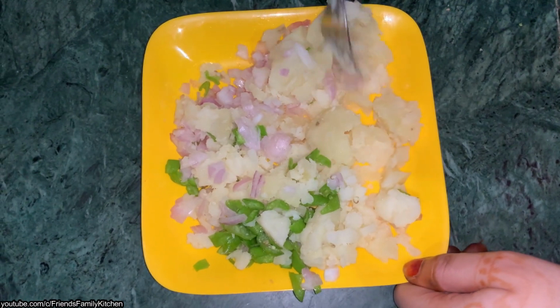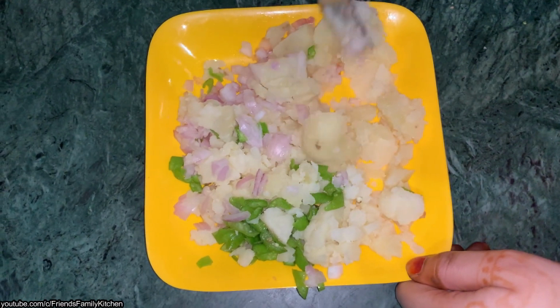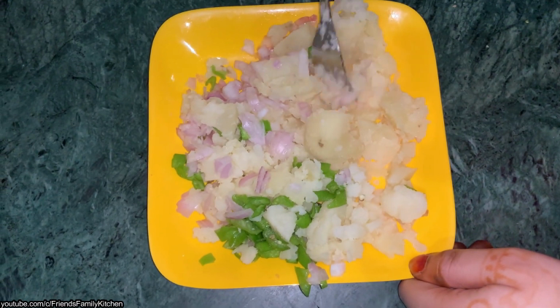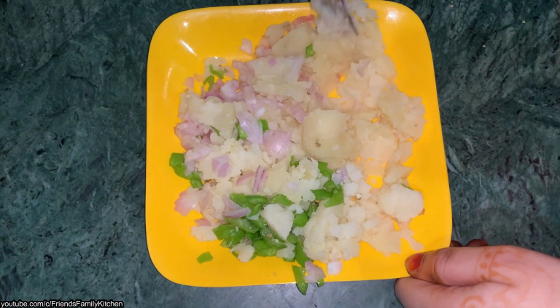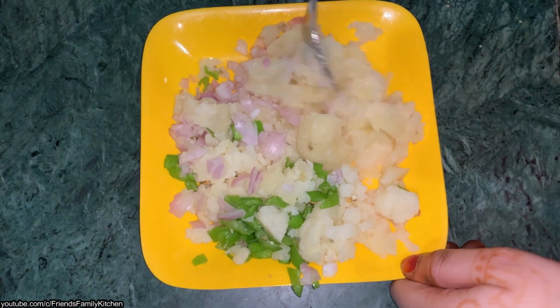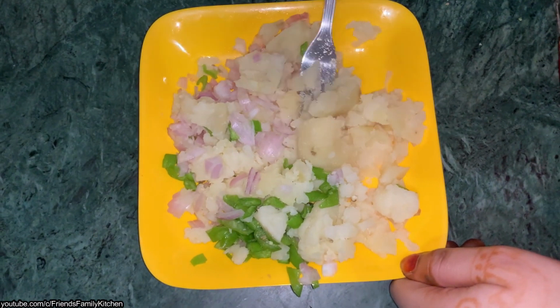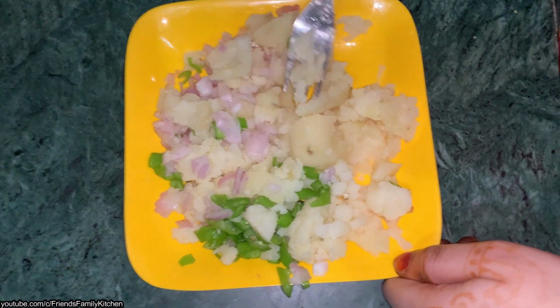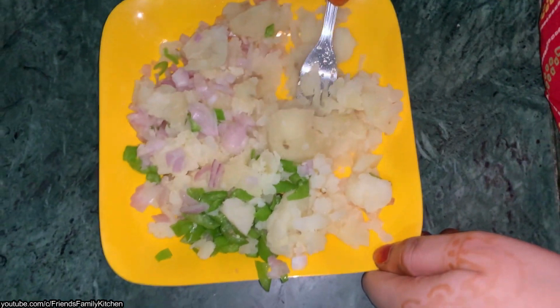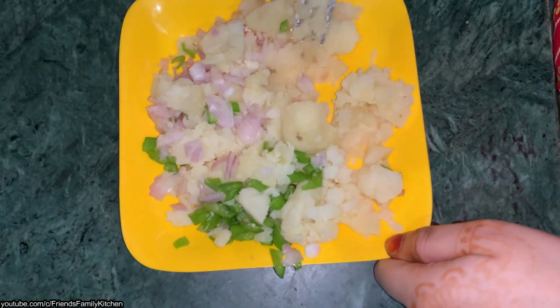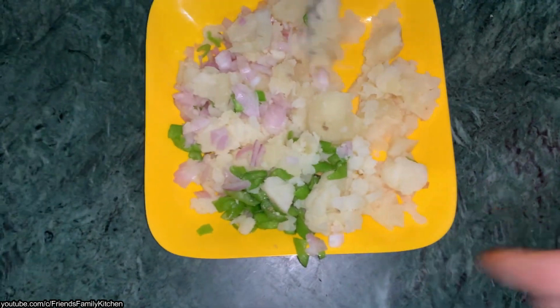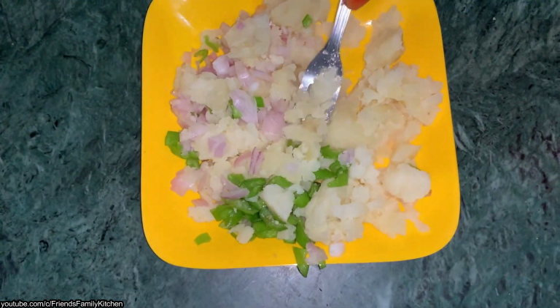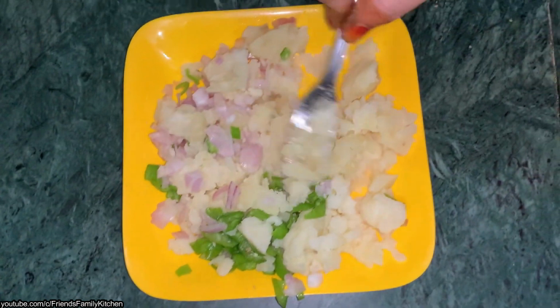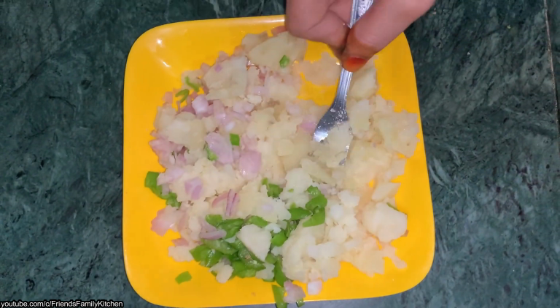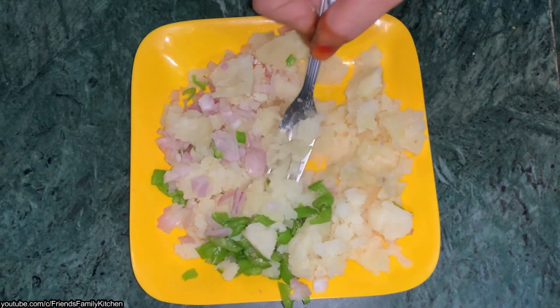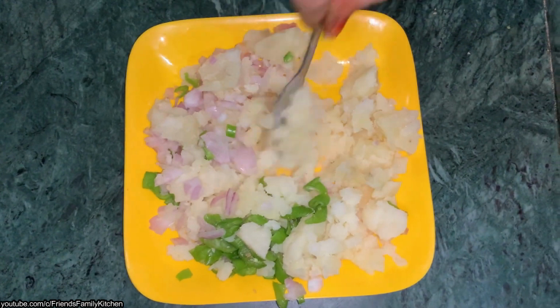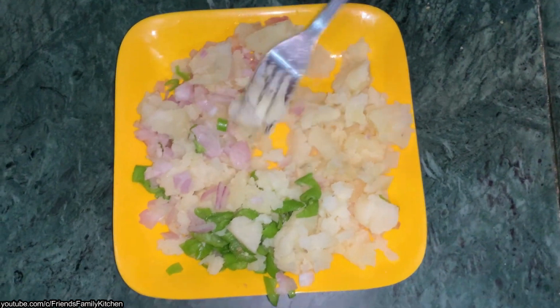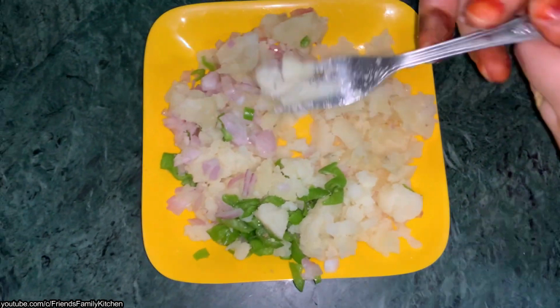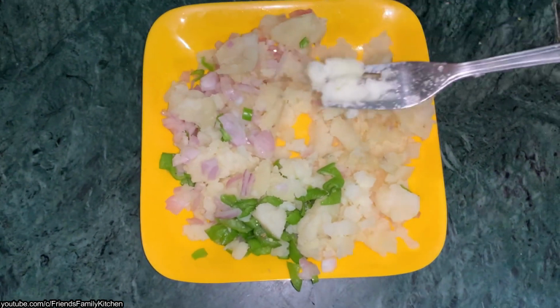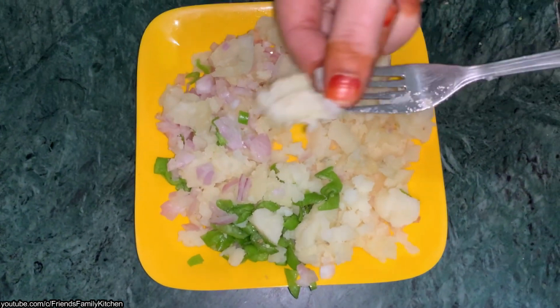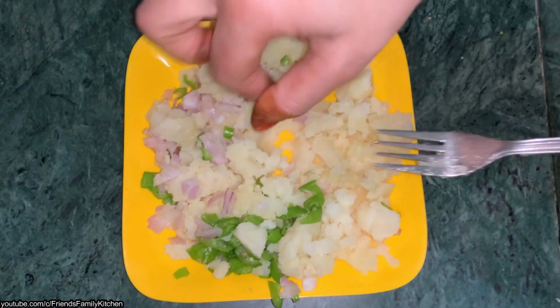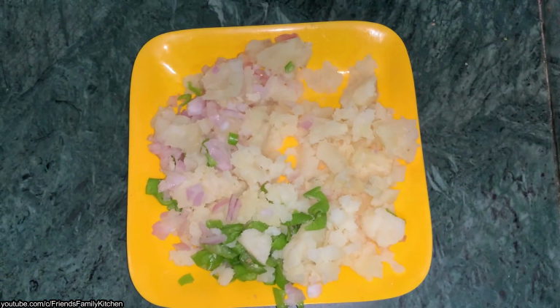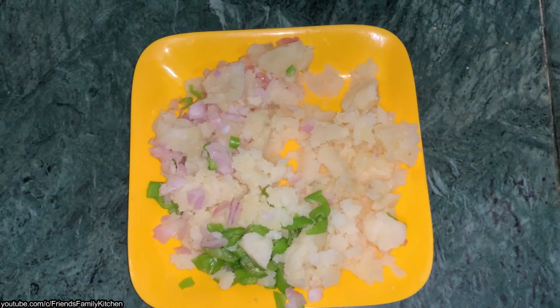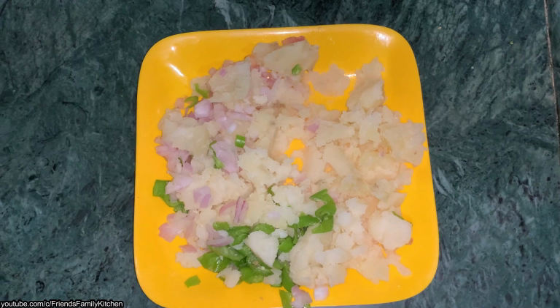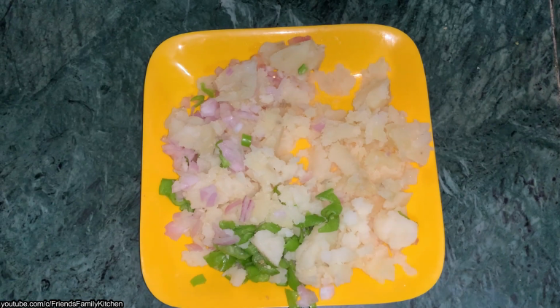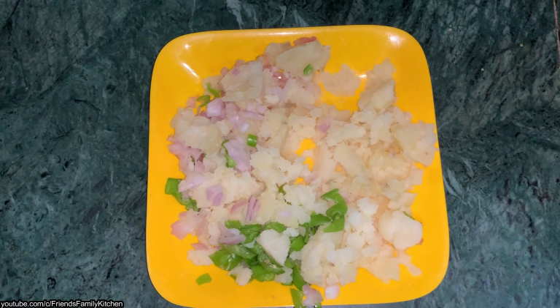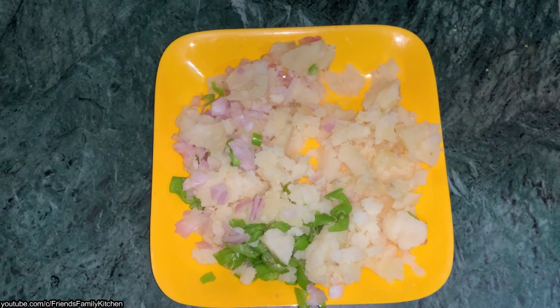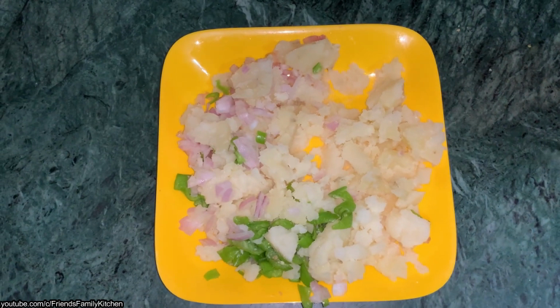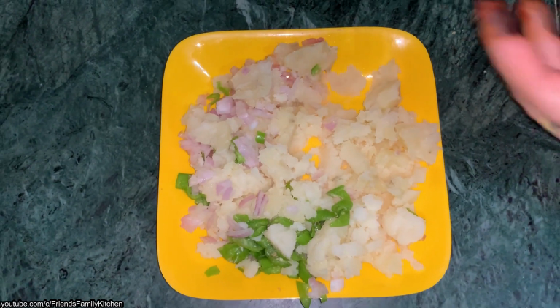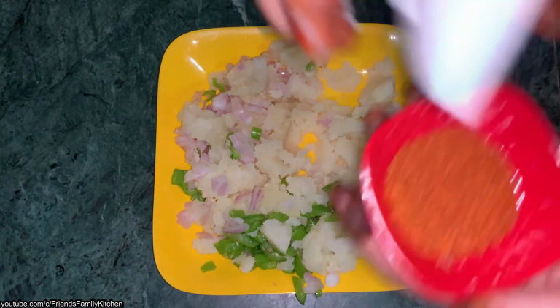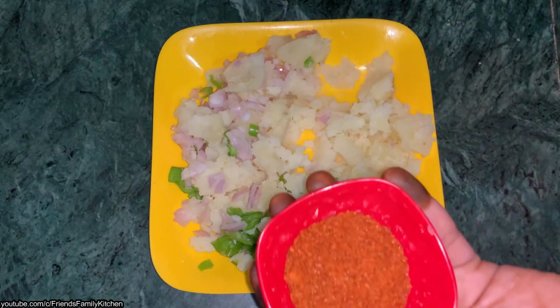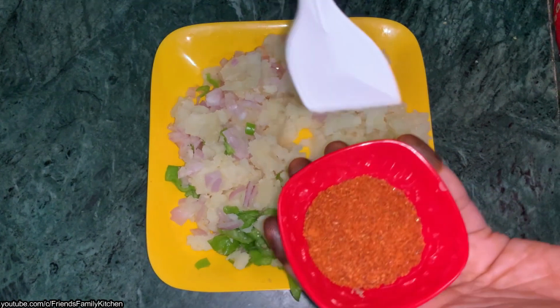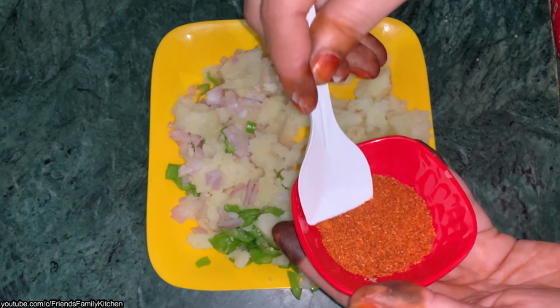You can mash the aloo. Mix it well. Now we add red chili powder.